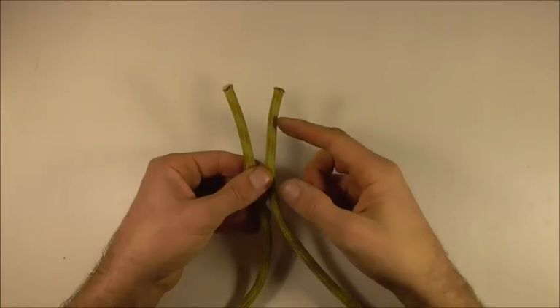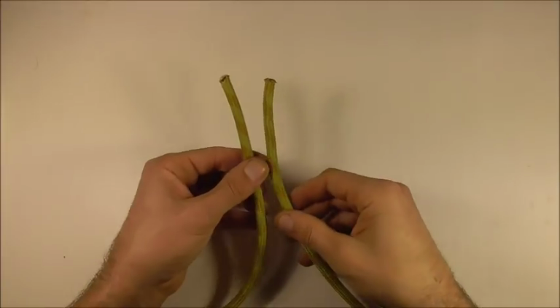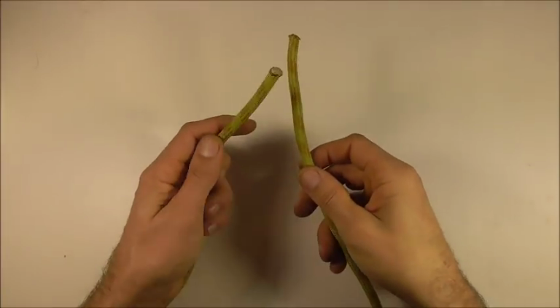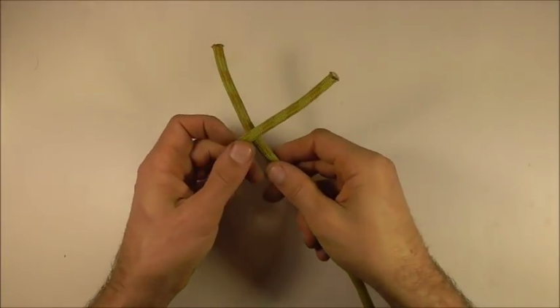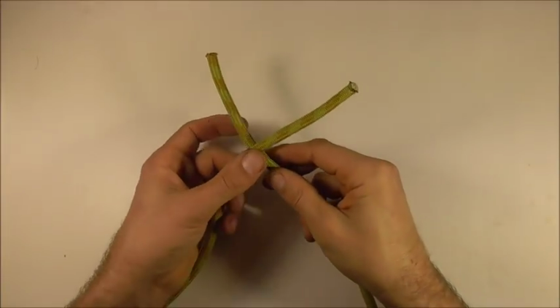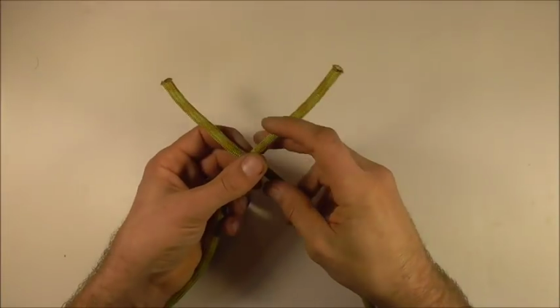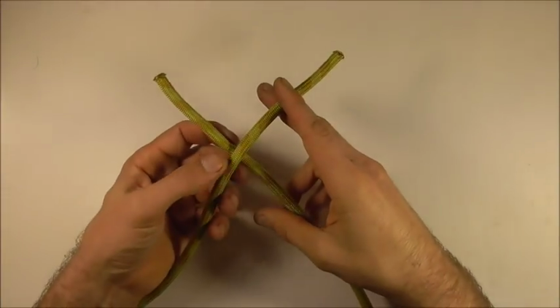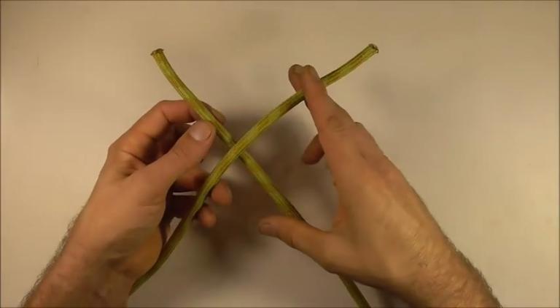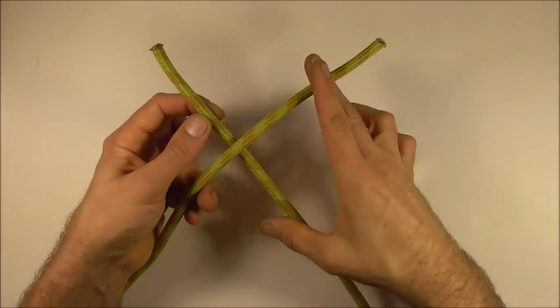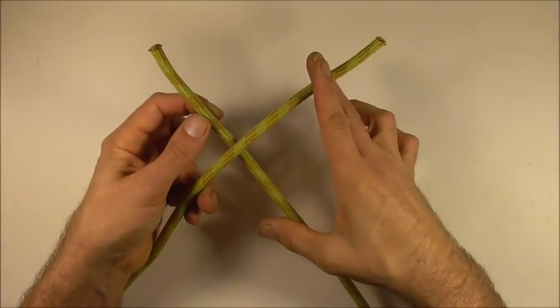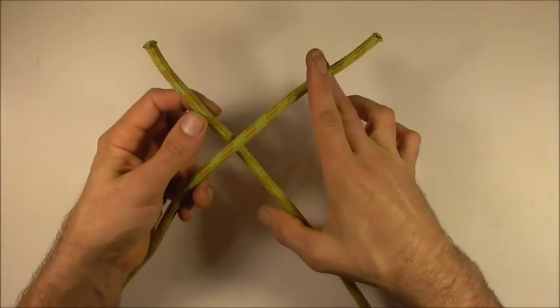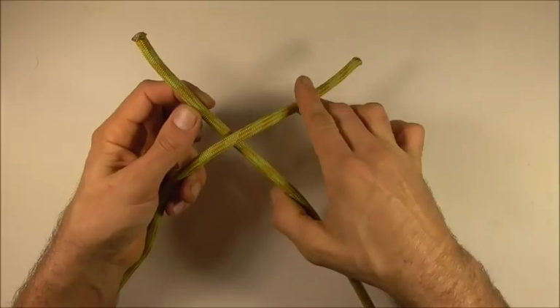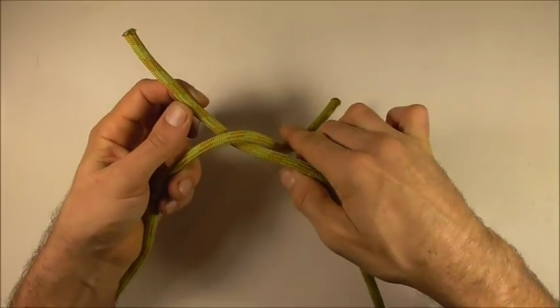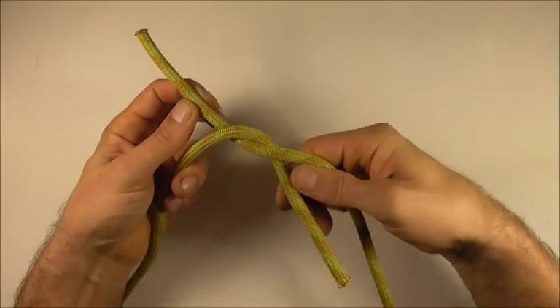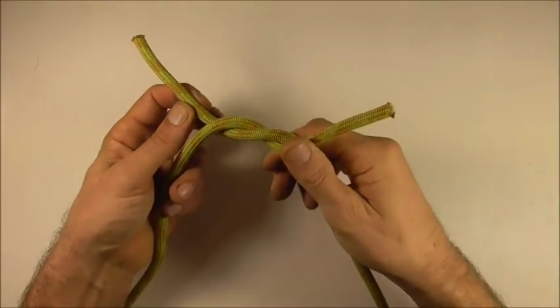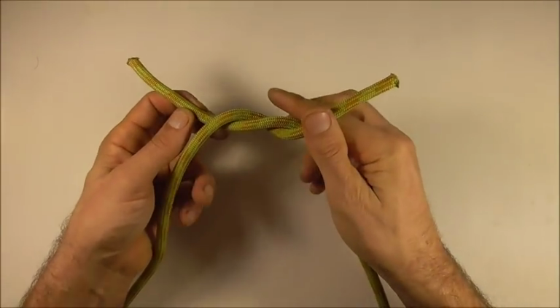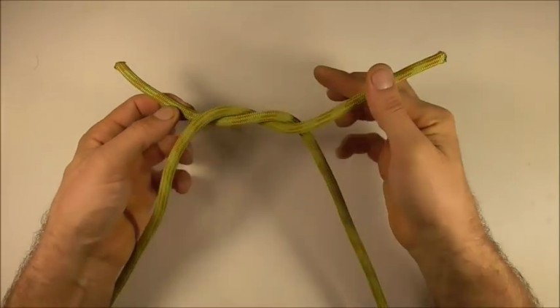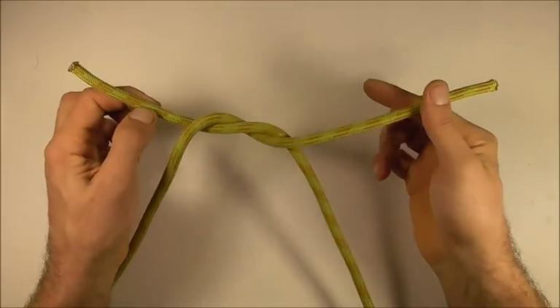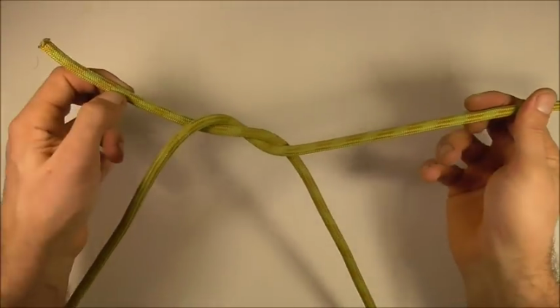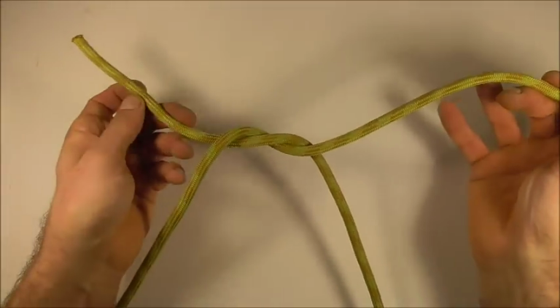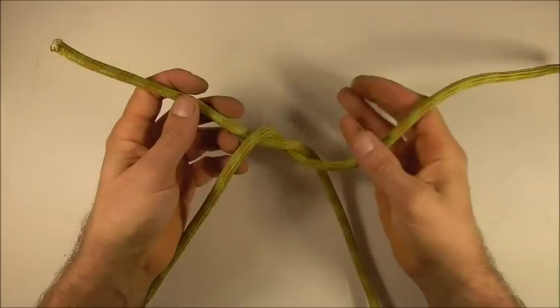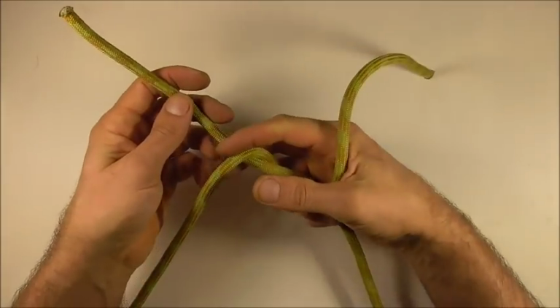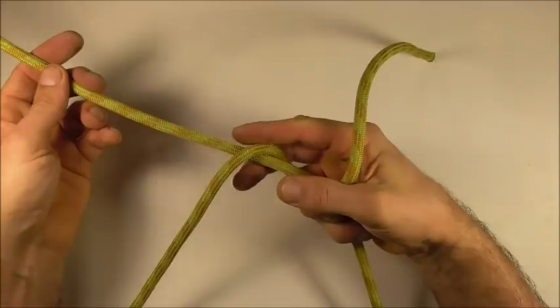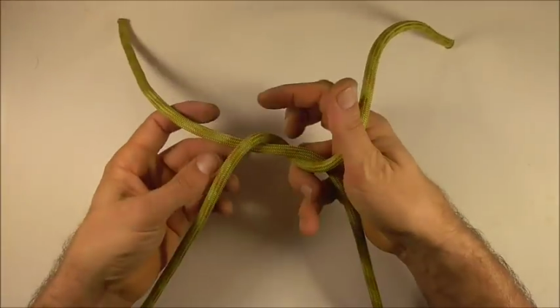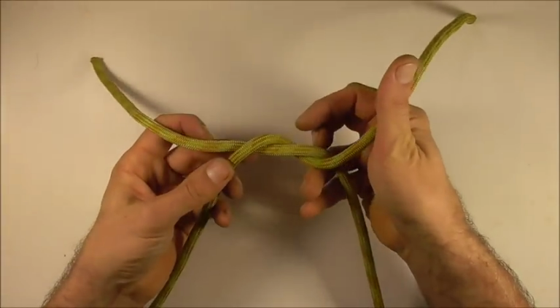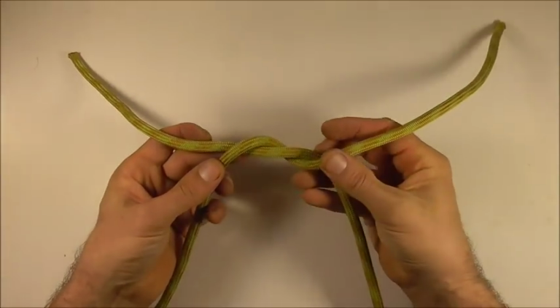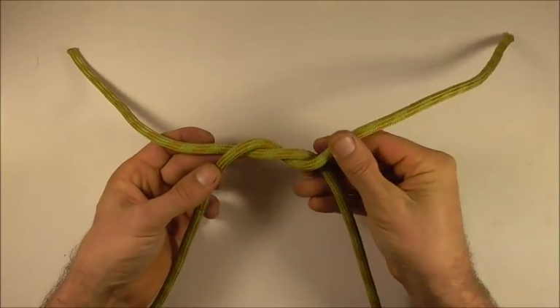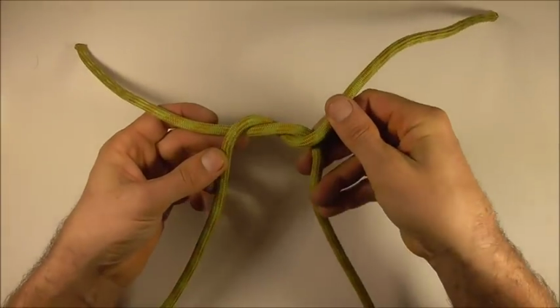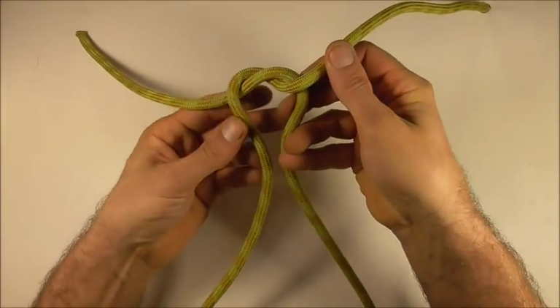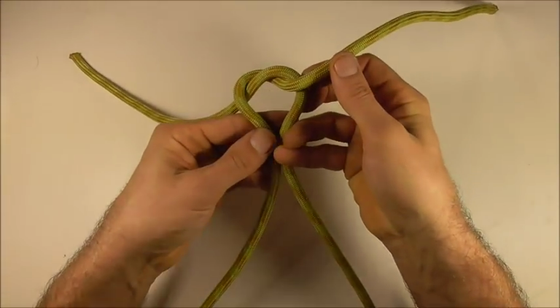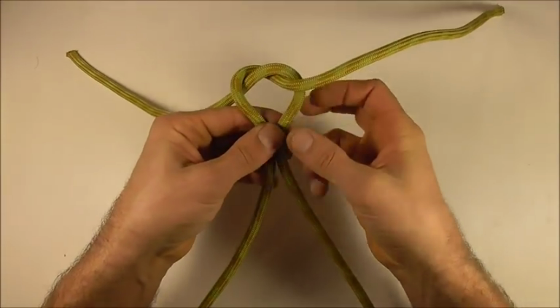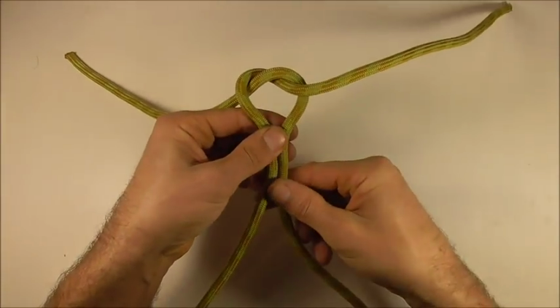To start this one off I'm going to tie a simple thumb knot. Just take the left strand over the right and then around the back, and next I just want to hold my two ropes together.